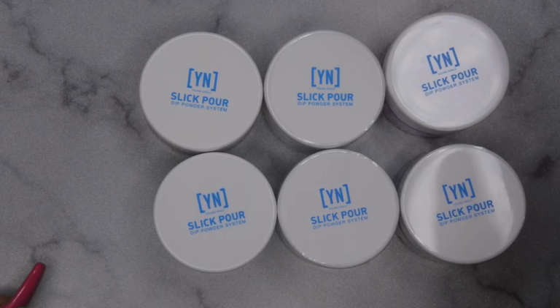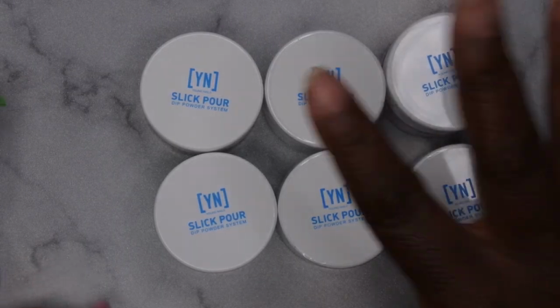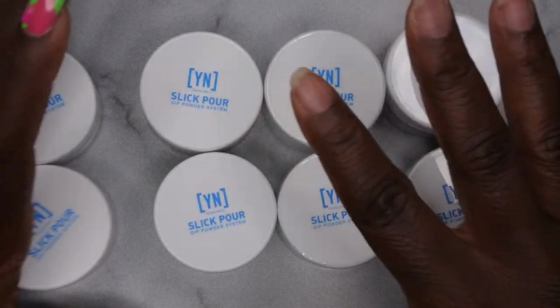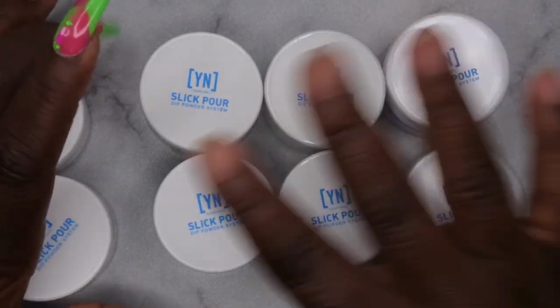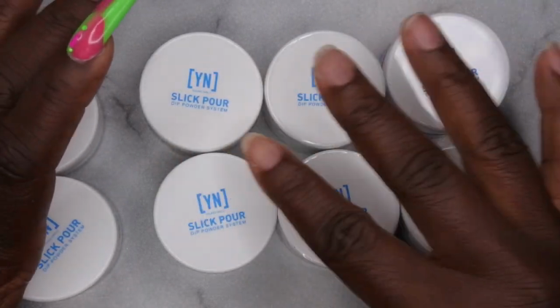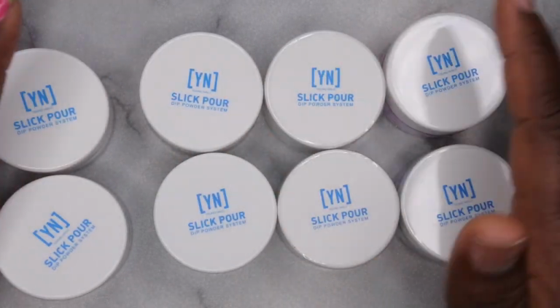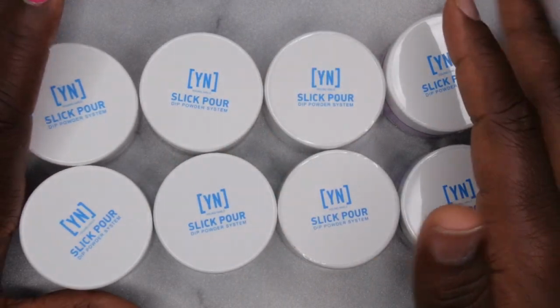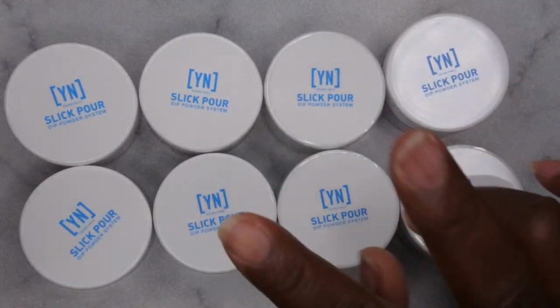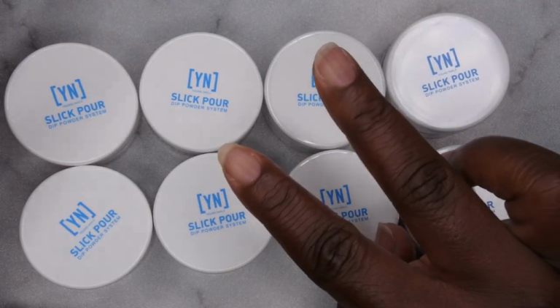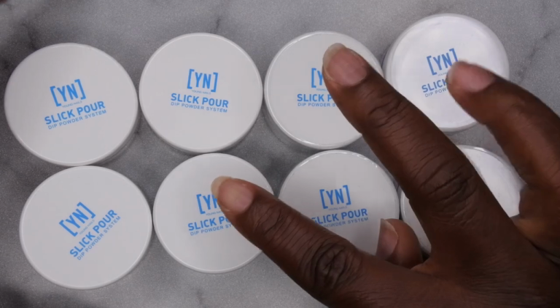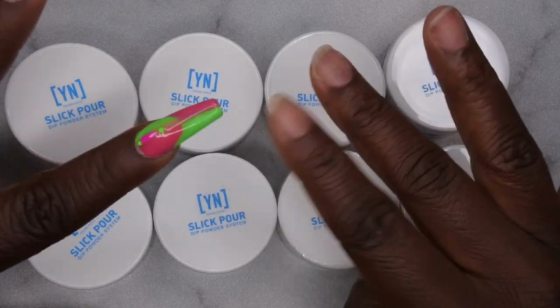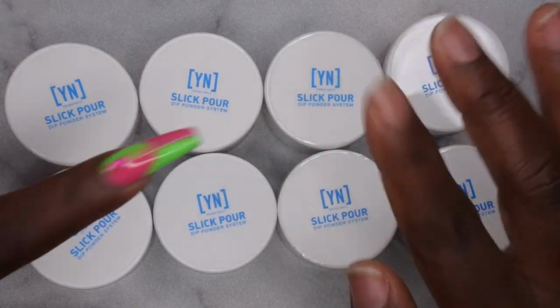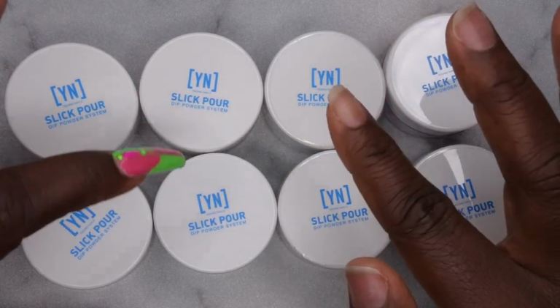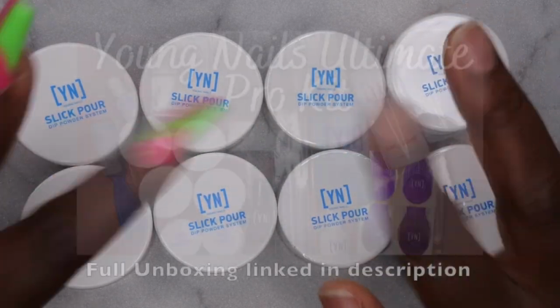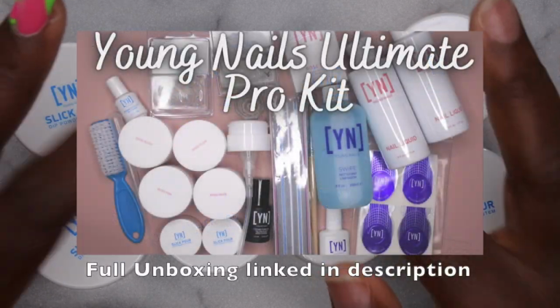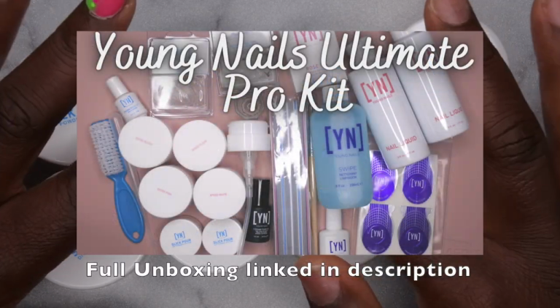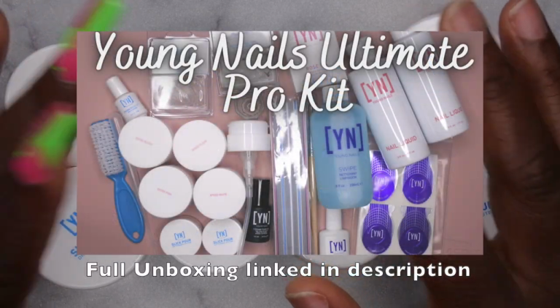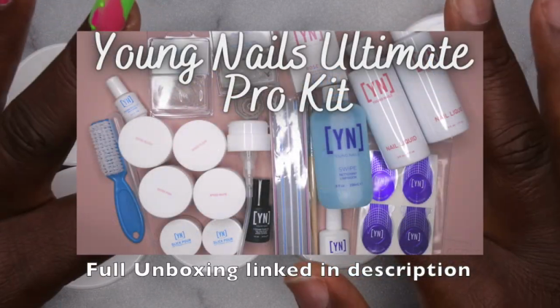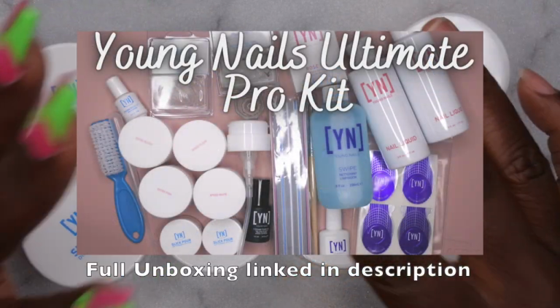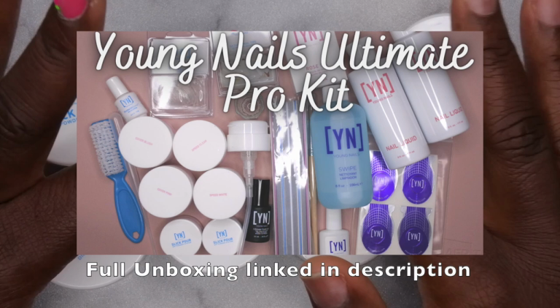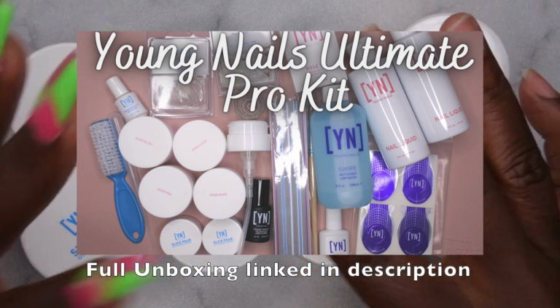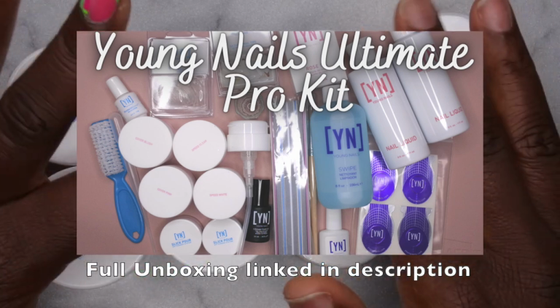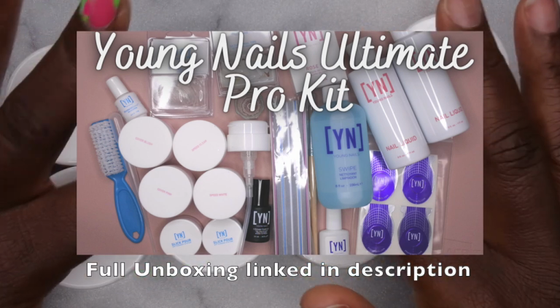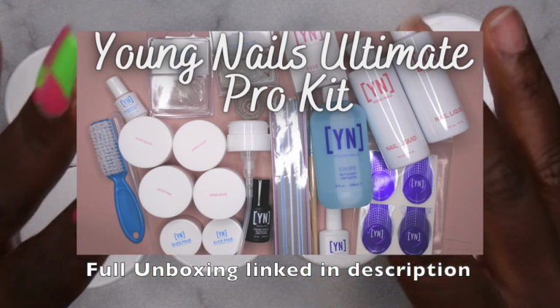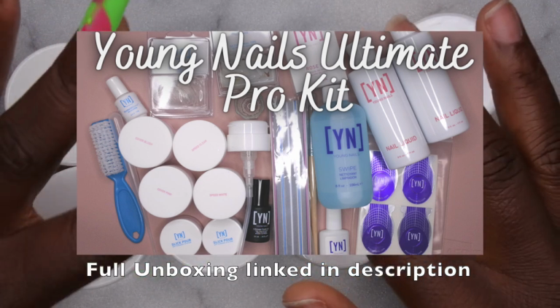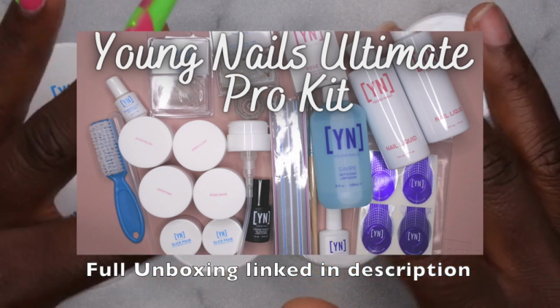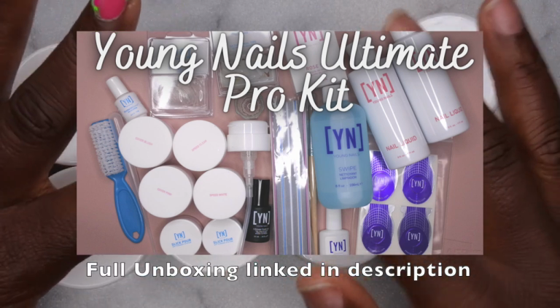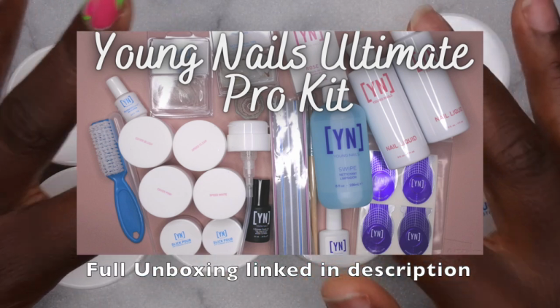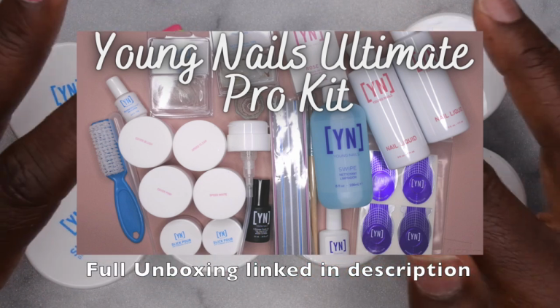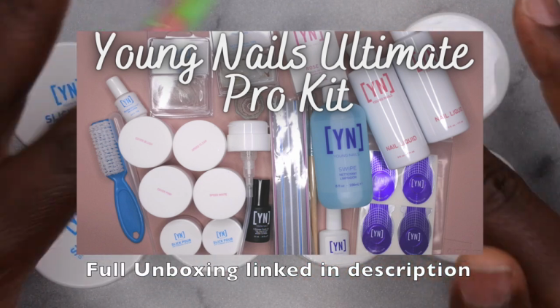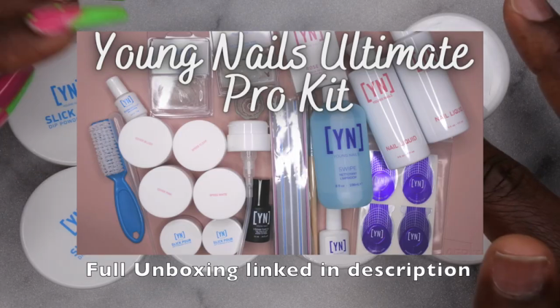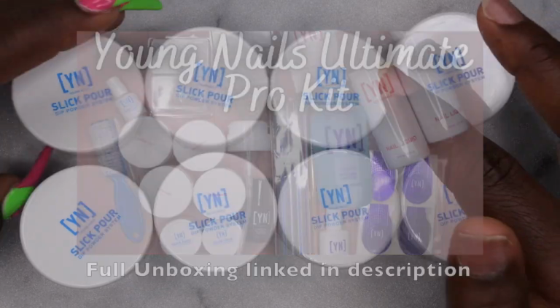In that mystery box I think it included like six of their Slick Pours and then the two other Slick Pours that I have I got in my Ultimate Pro Kit. I do also have an unboxing of my Ultimate Pro Kit on my channel as well so I will leave that linked in case you guys want to check it out.